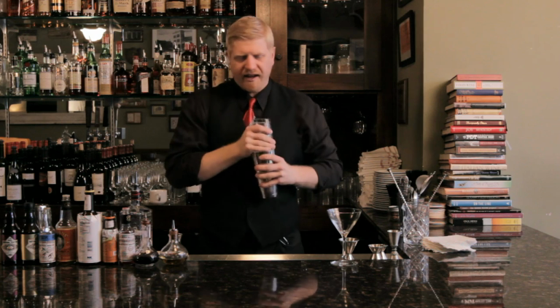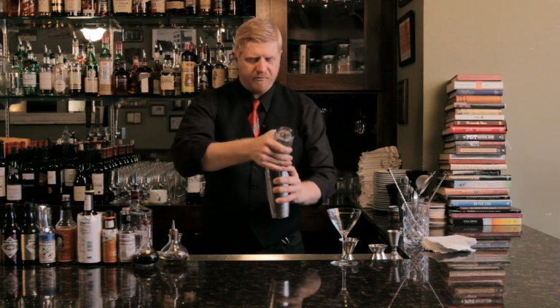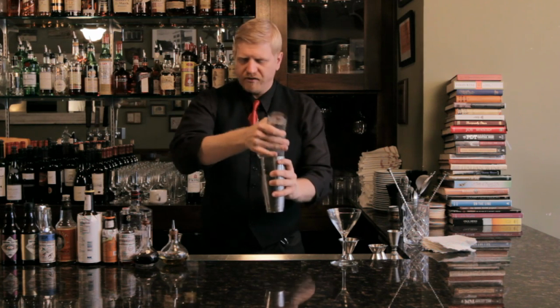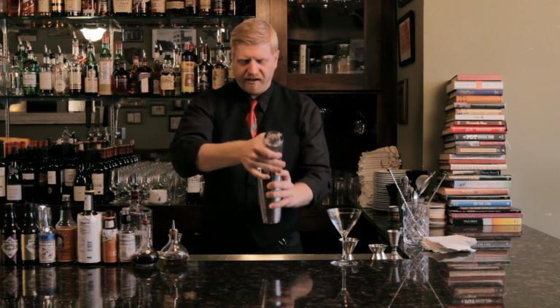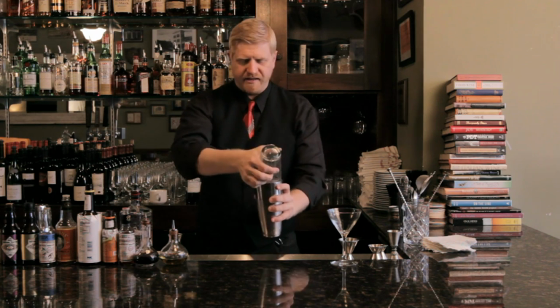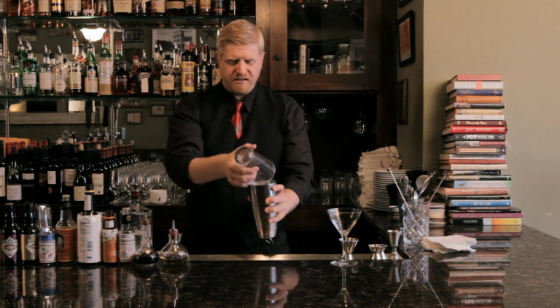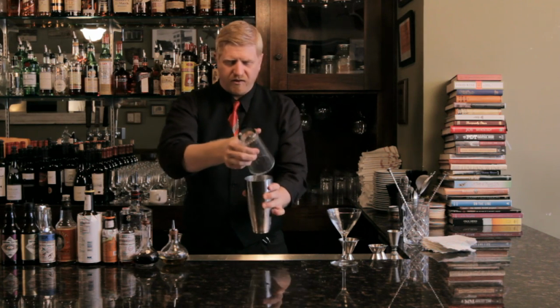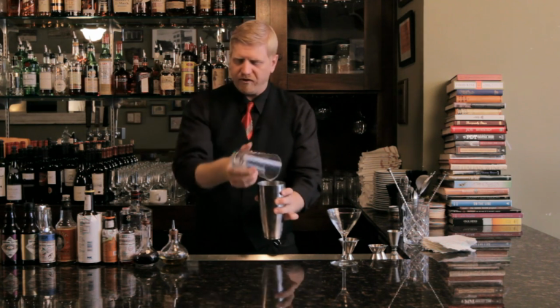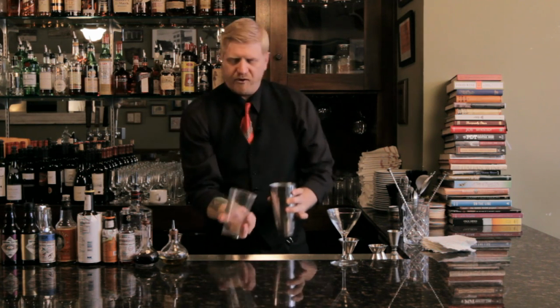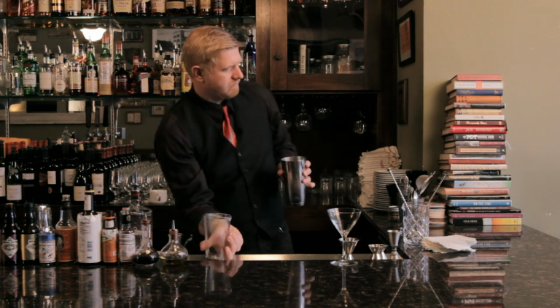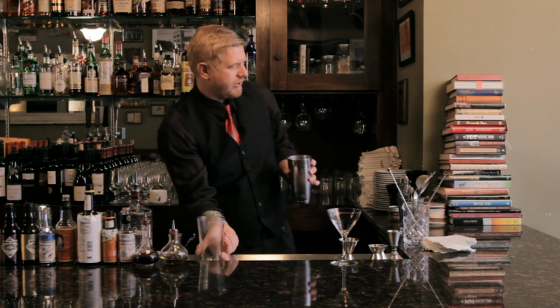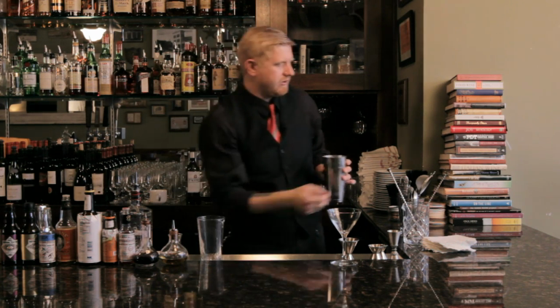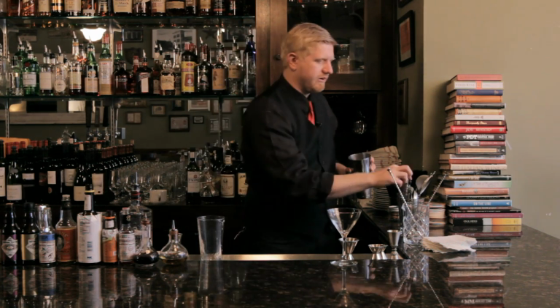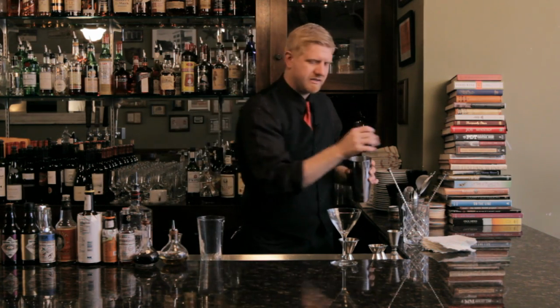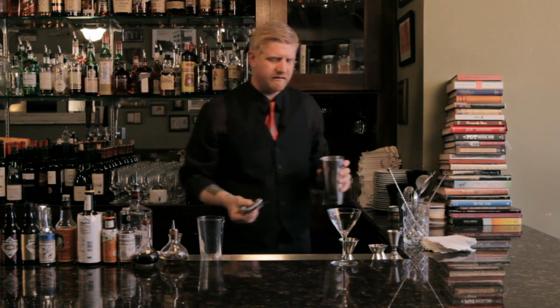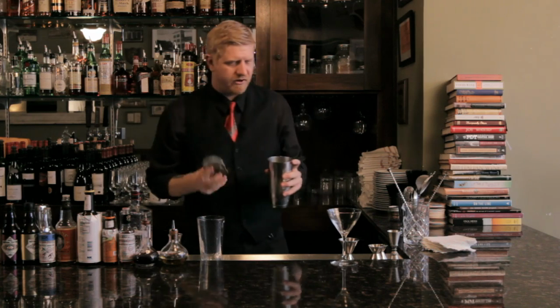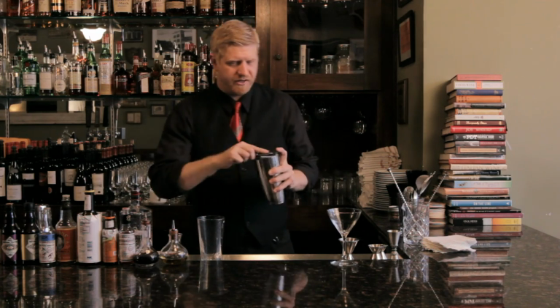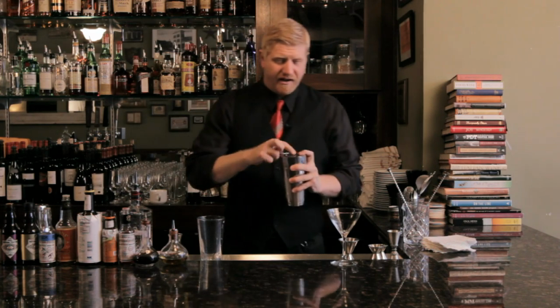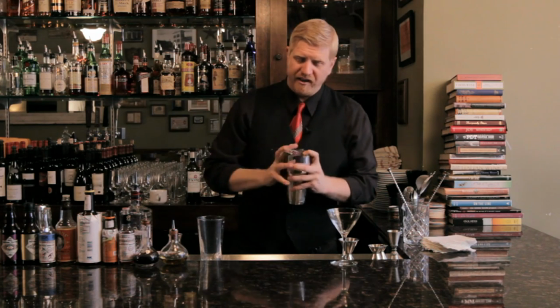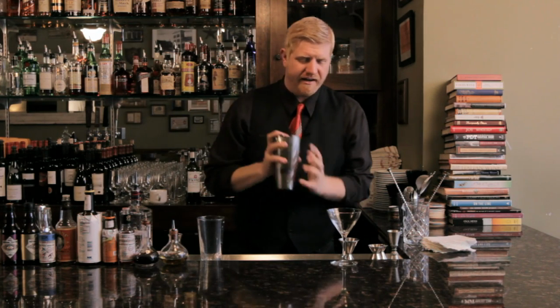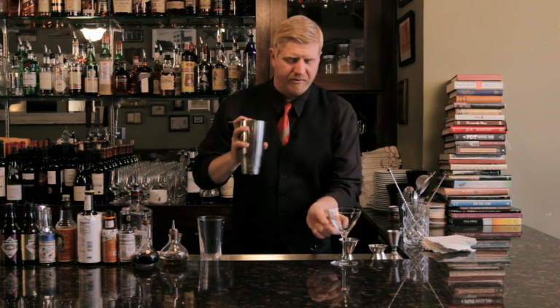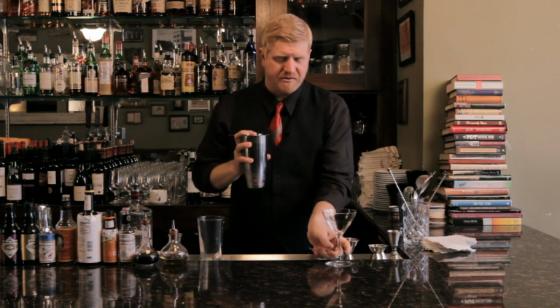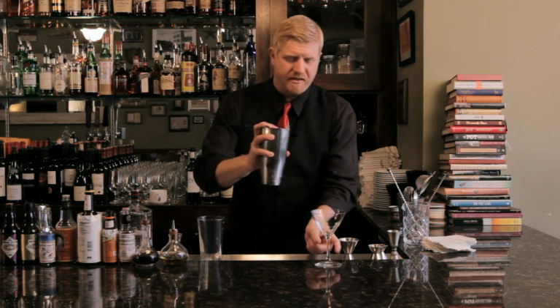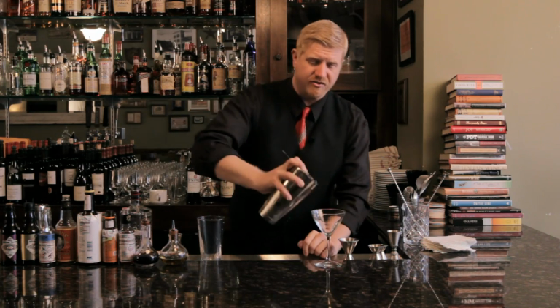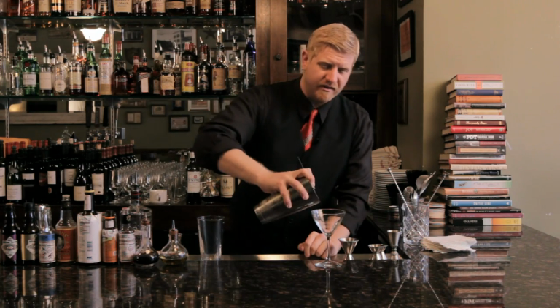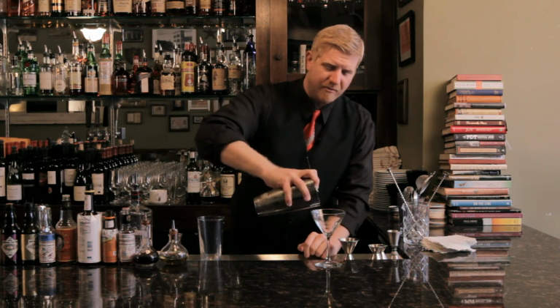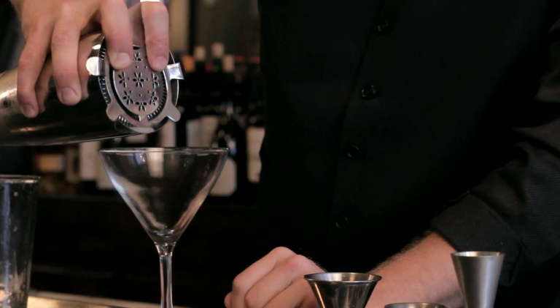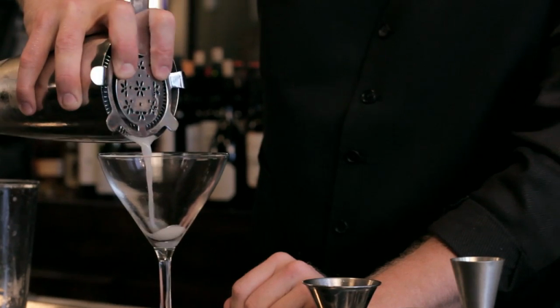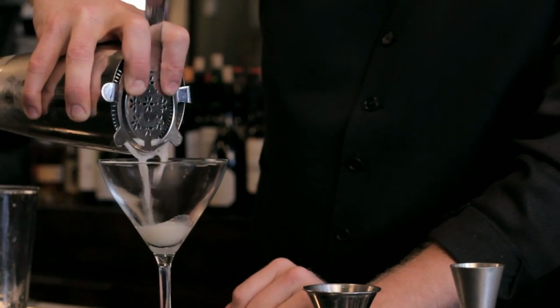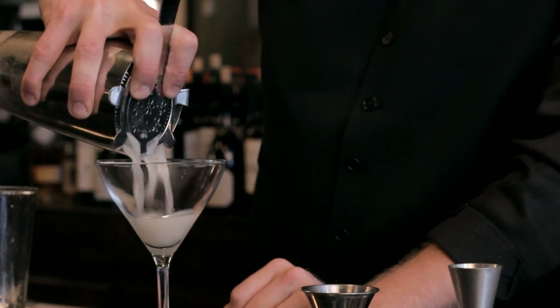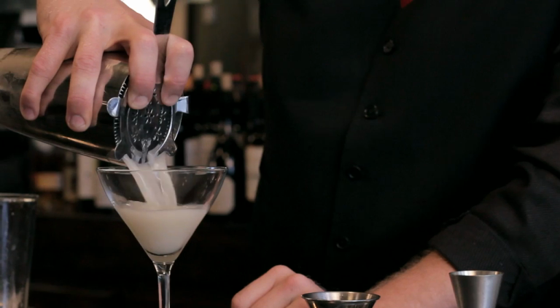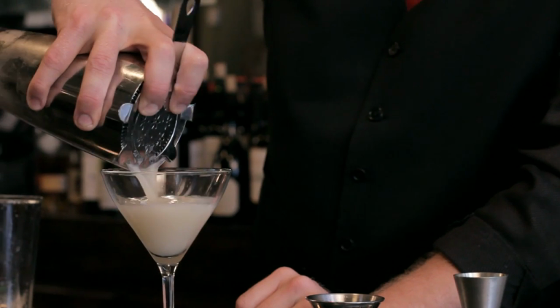And like most of the great classics, this is another one where if you add an ingredient here or there, it makes a little variation. I really like adding a couple of drops of absinthe to this drink — it's called a Bee's Sting. That in my opinion is the way to go.